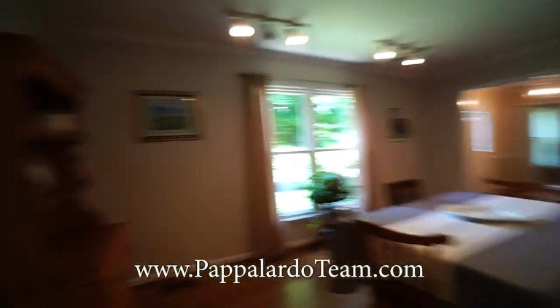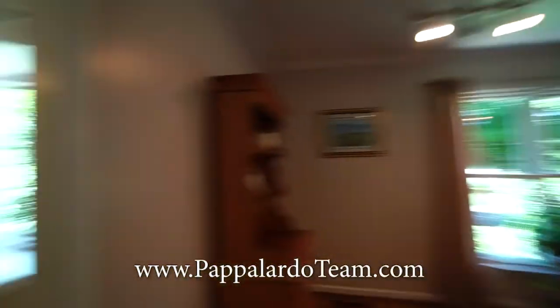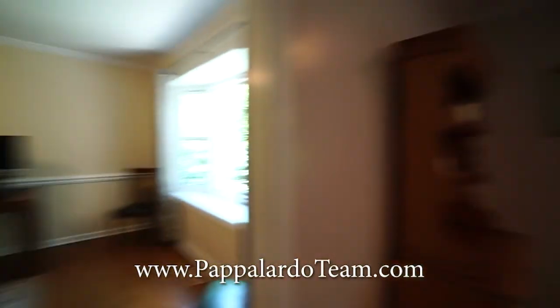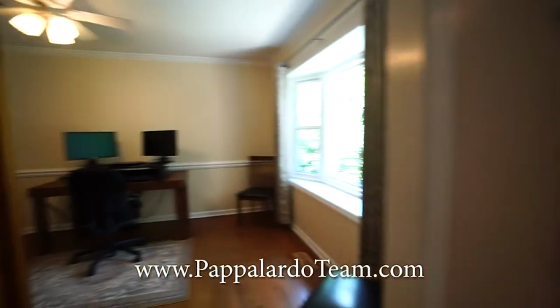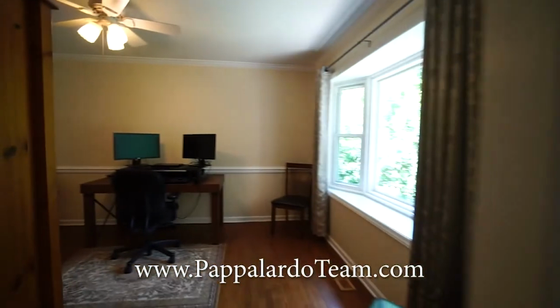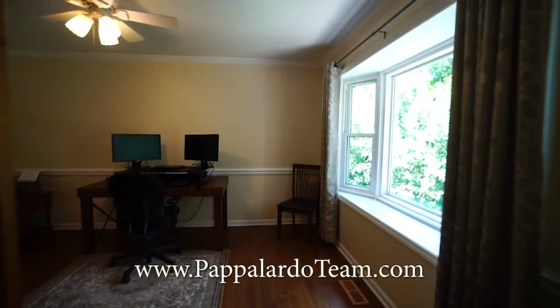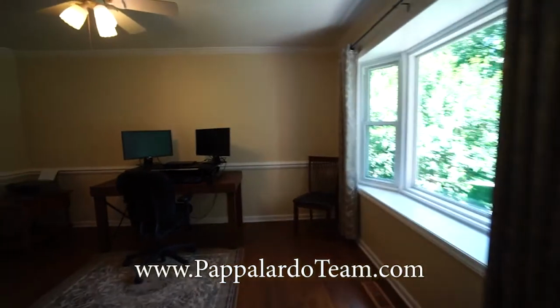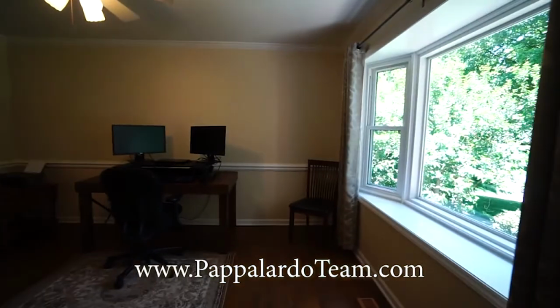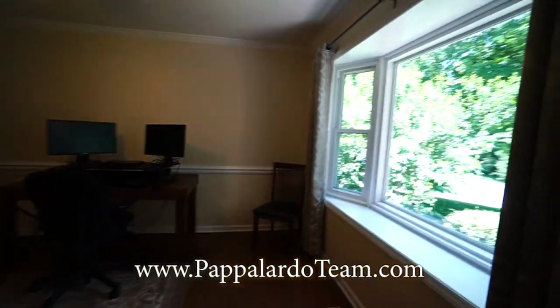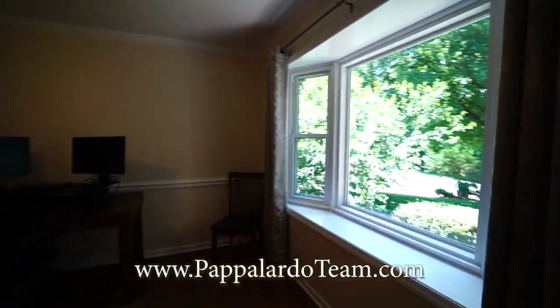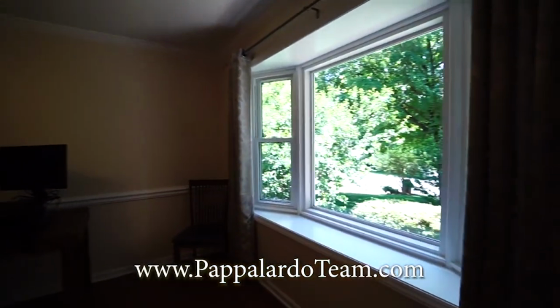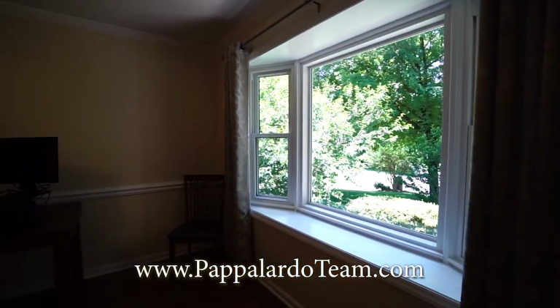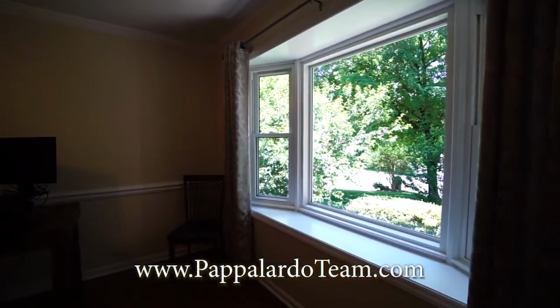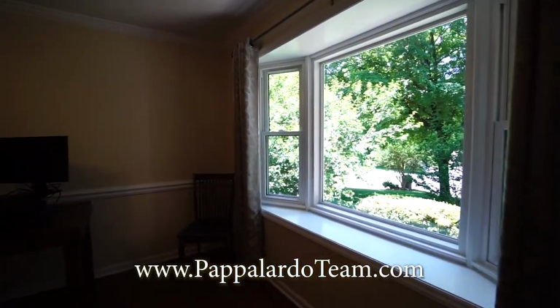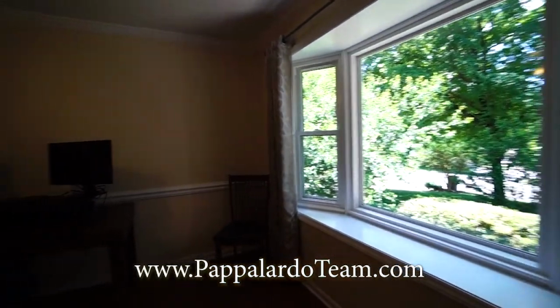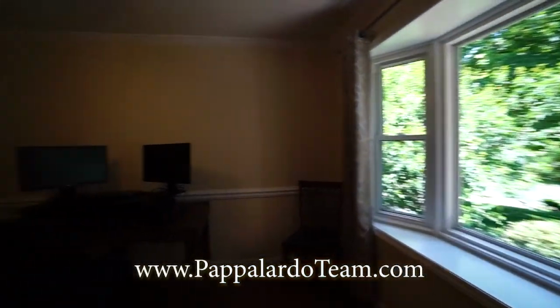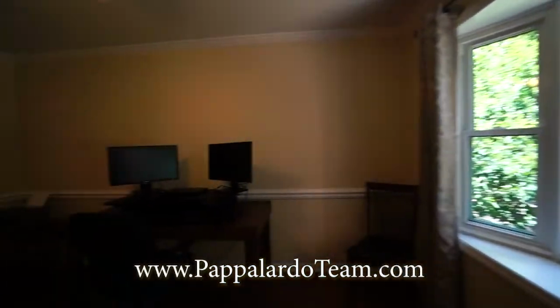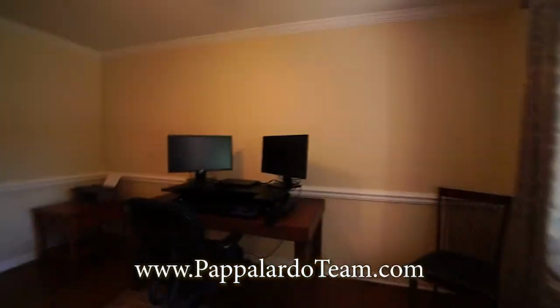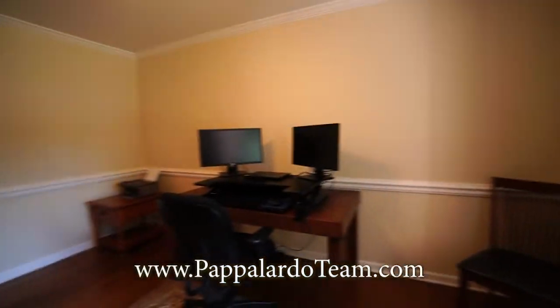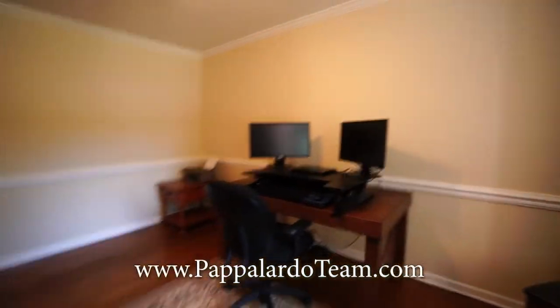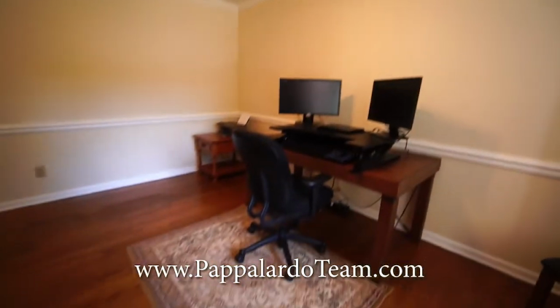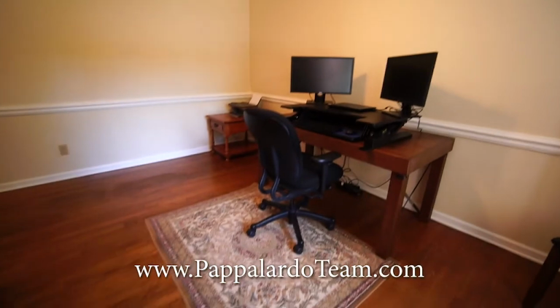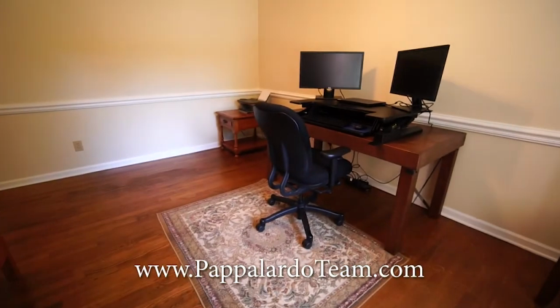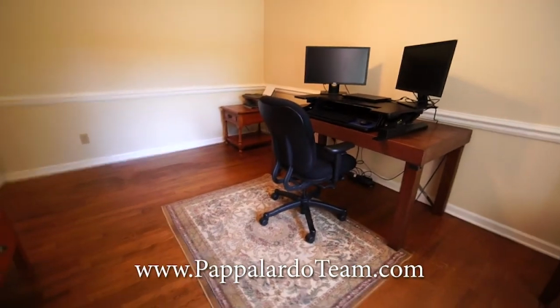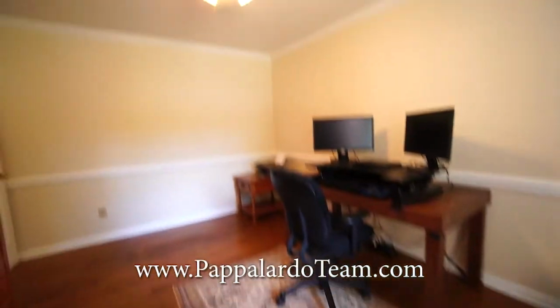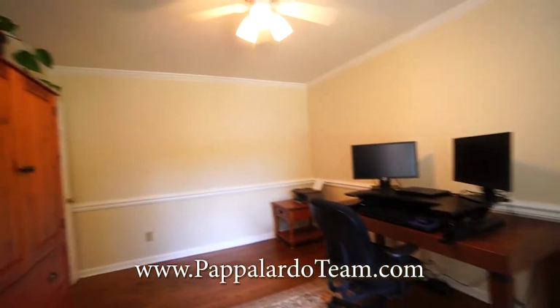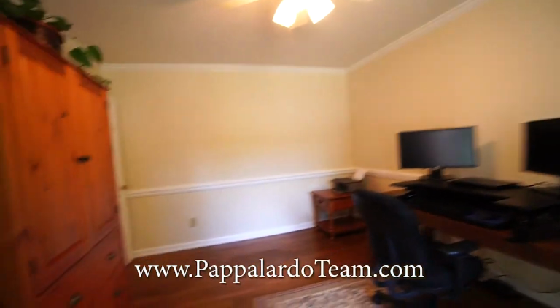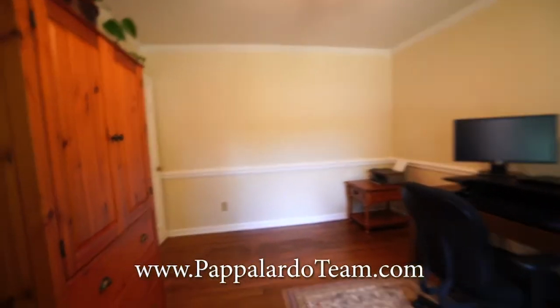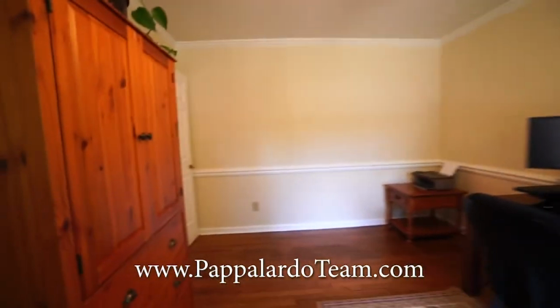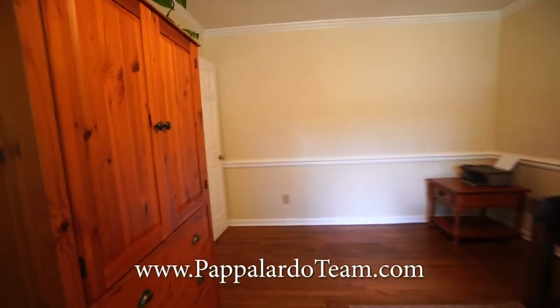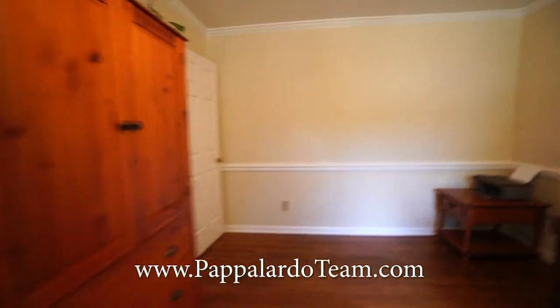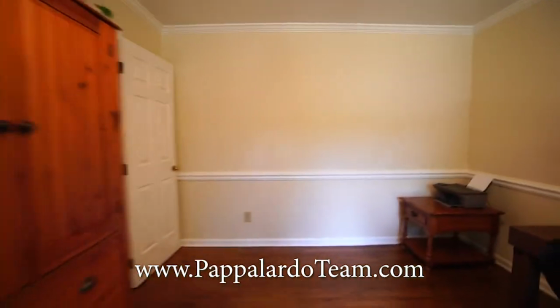Right here we have a home office. It's got a terrific bay window and plenty of space in here for a desk and anything else you need for the office.